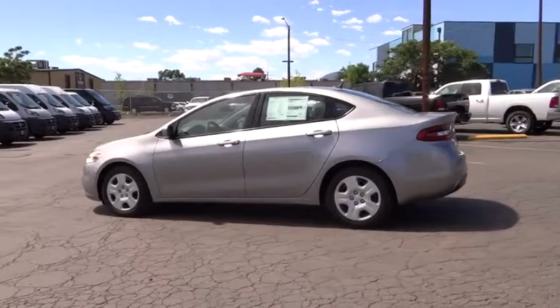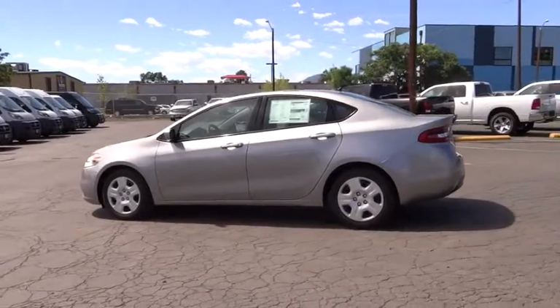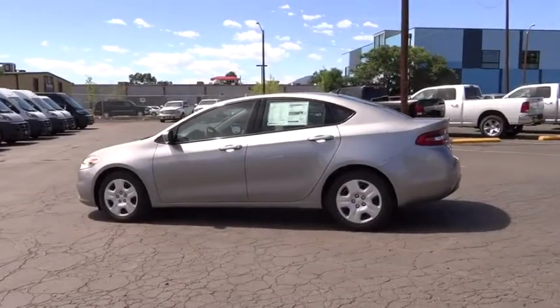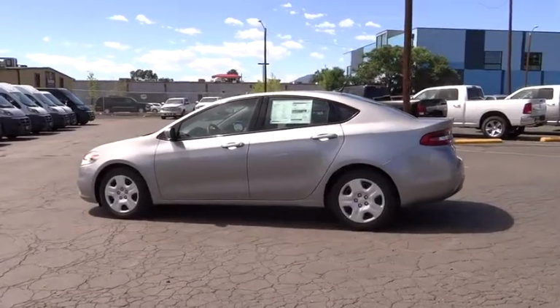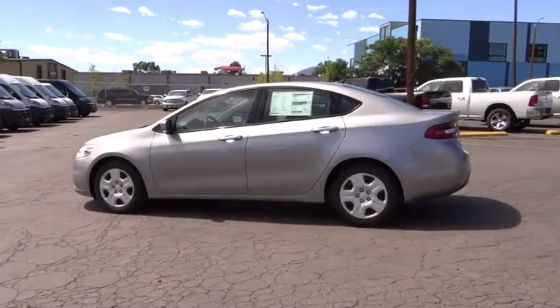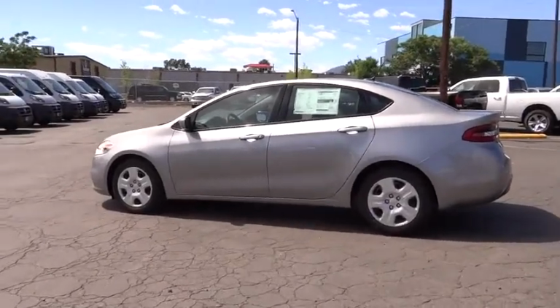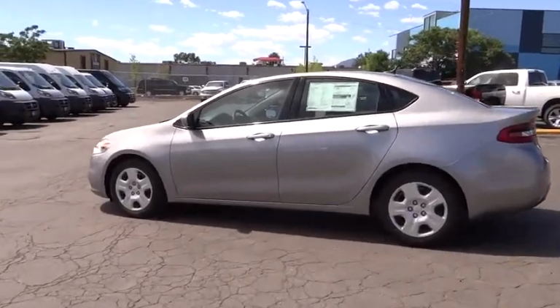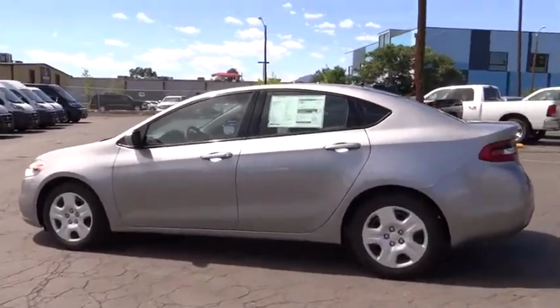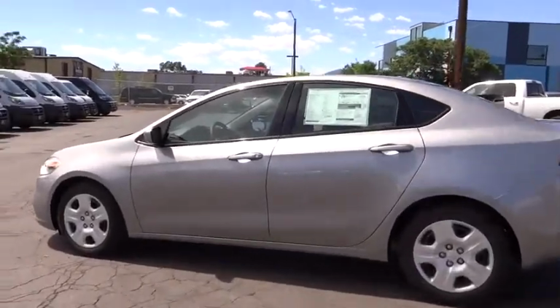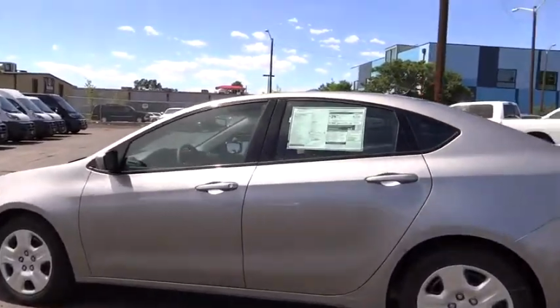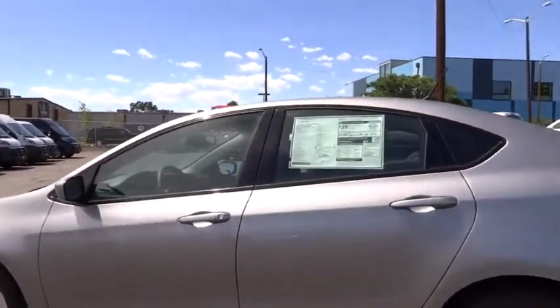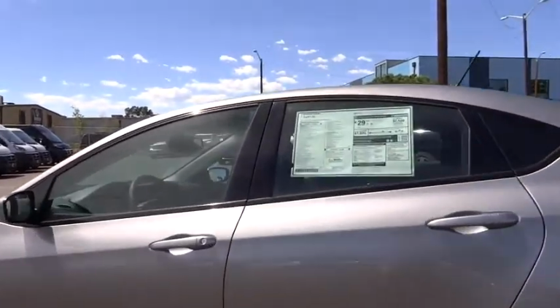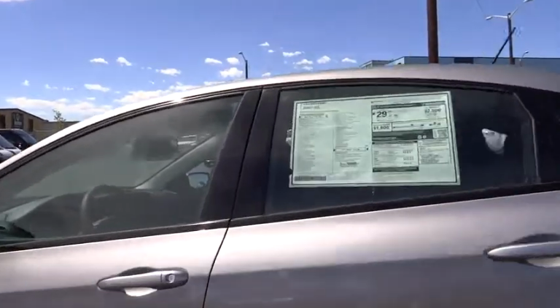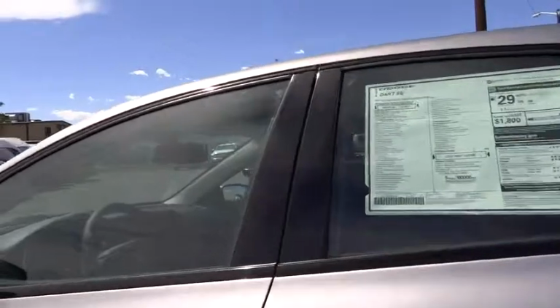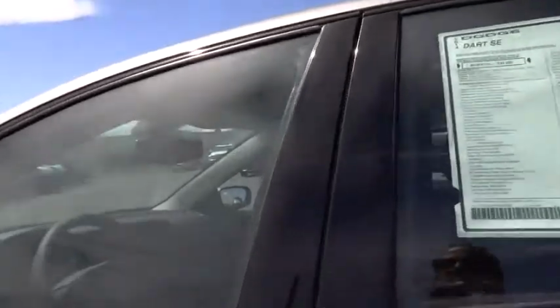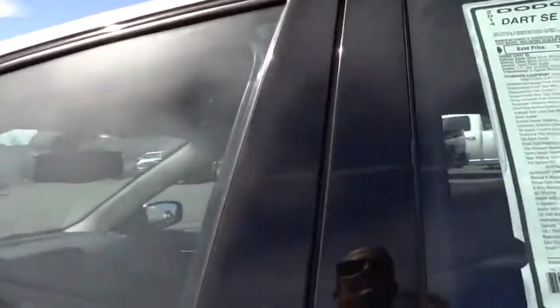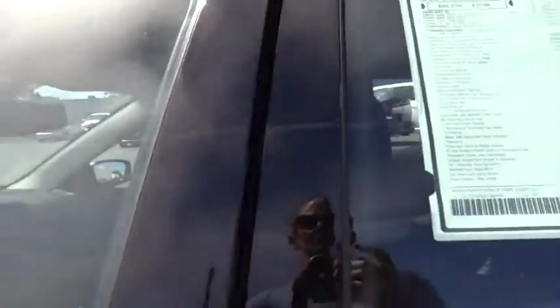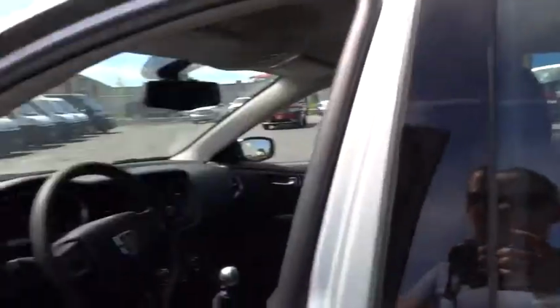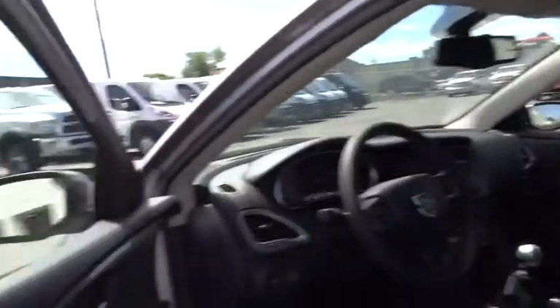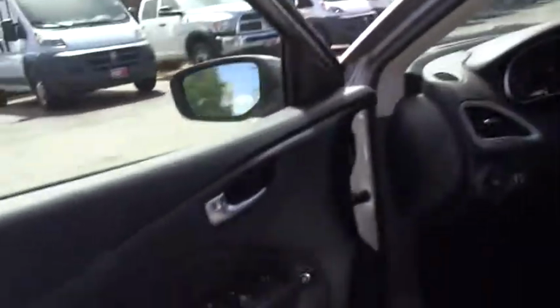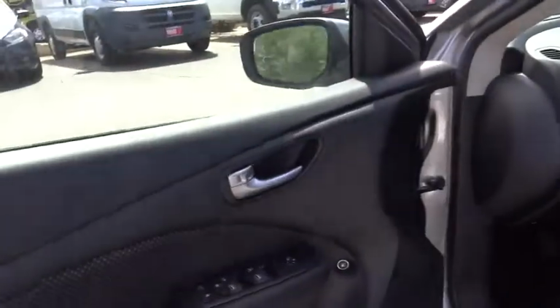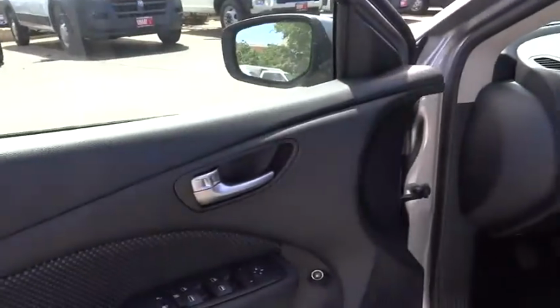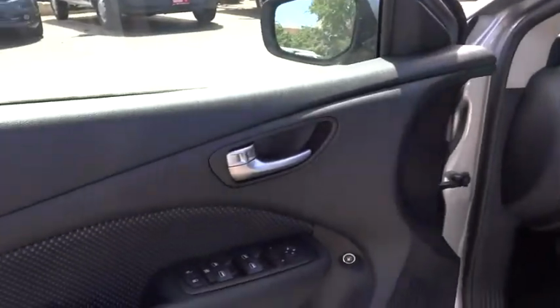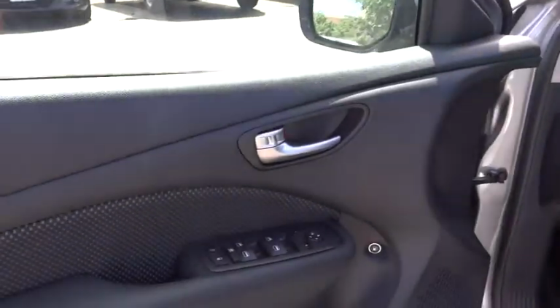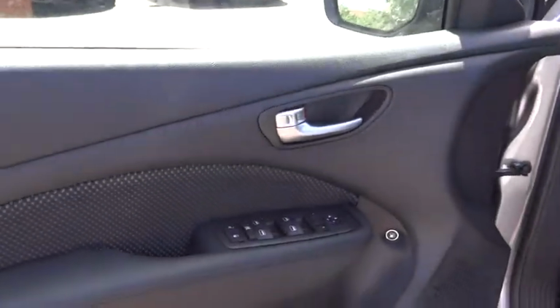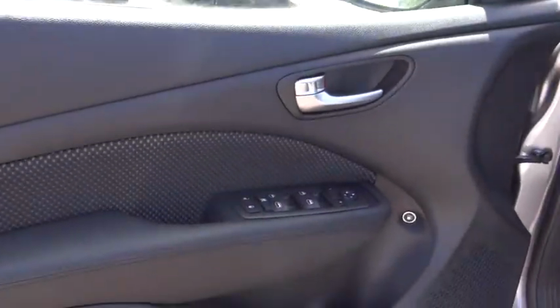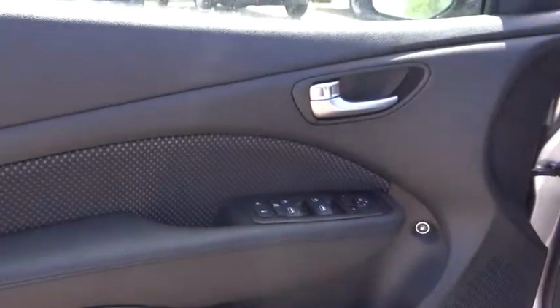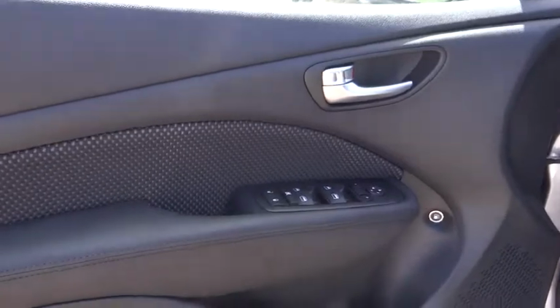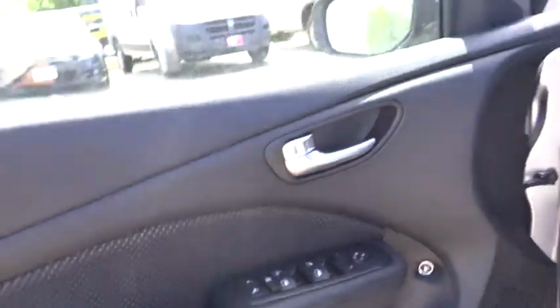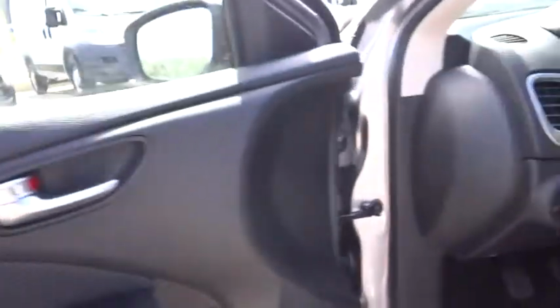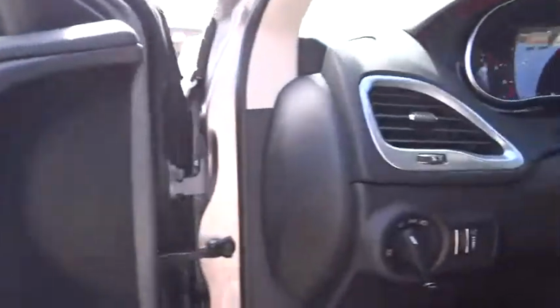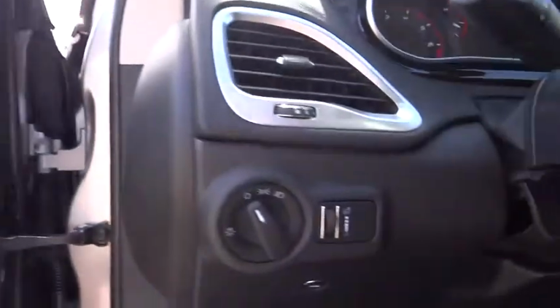Air conditioning, auto-dimming rear-view mirror, PPO, keyless entry, convenience group, Uconnect hands-free group, sports seats with driver's side lumbar, body color door handles, speed control.